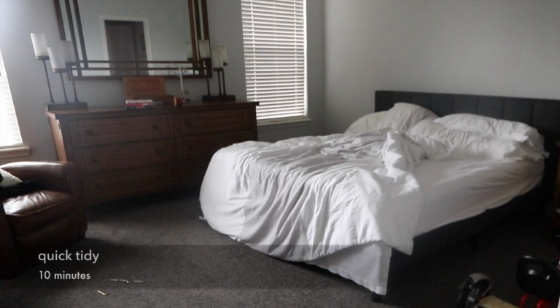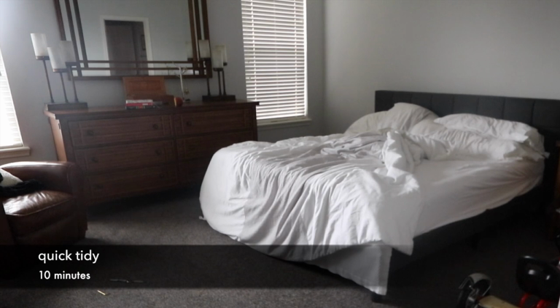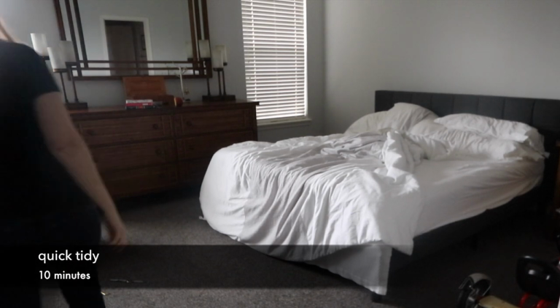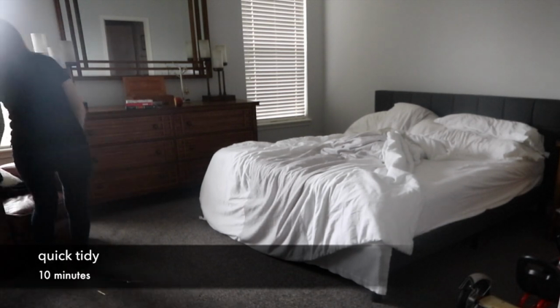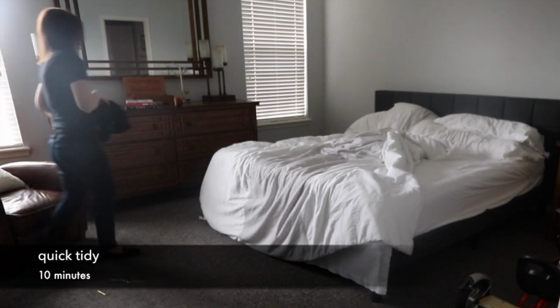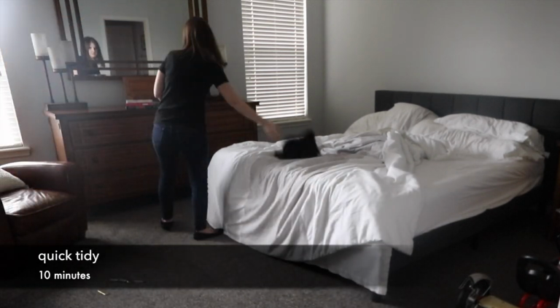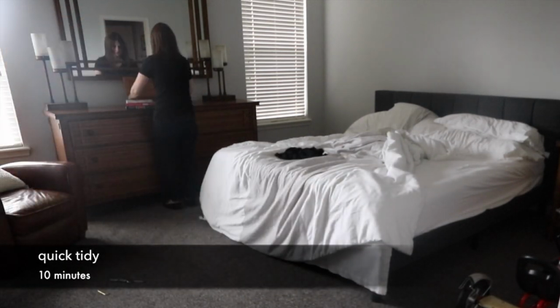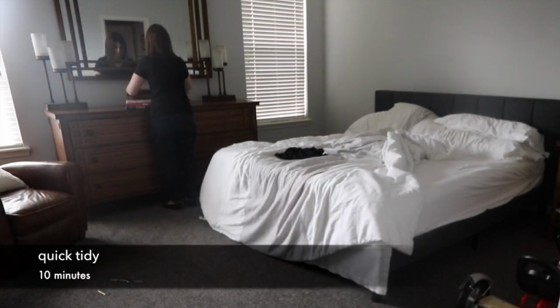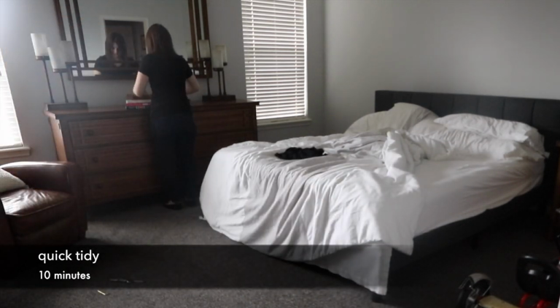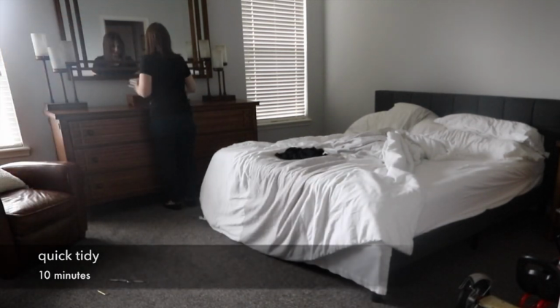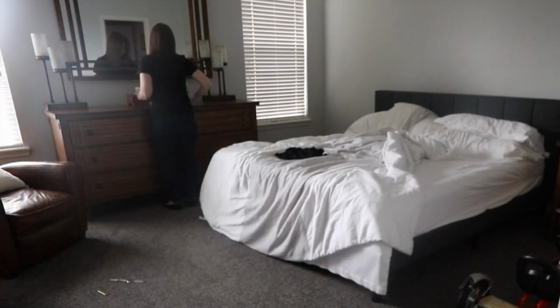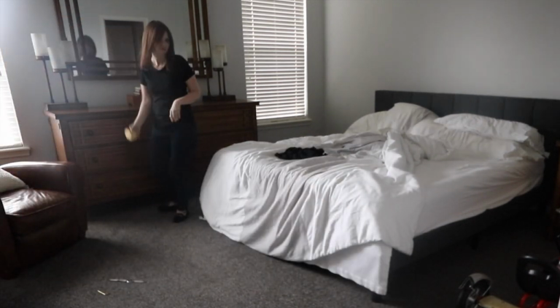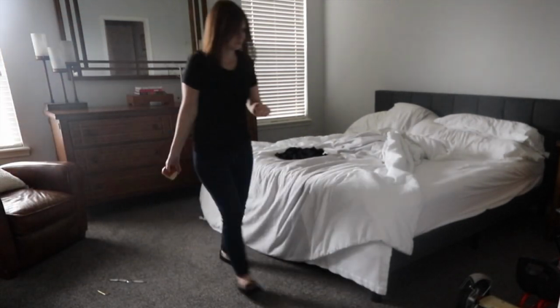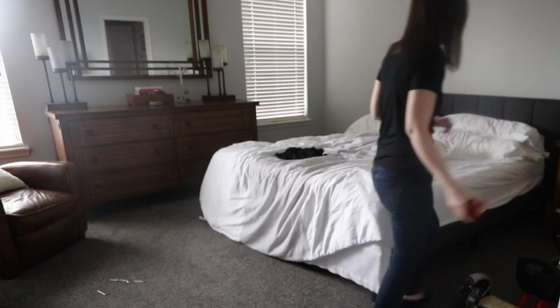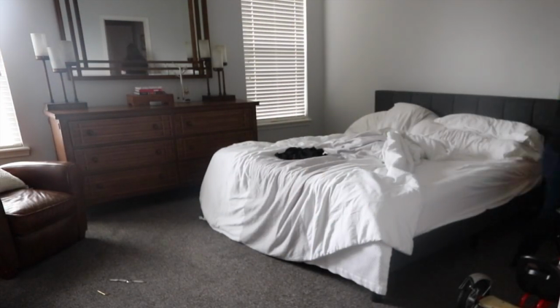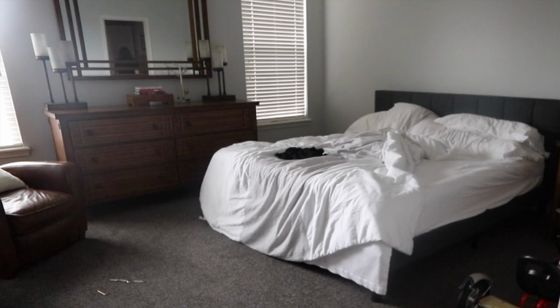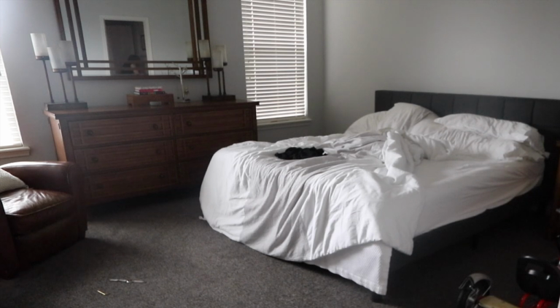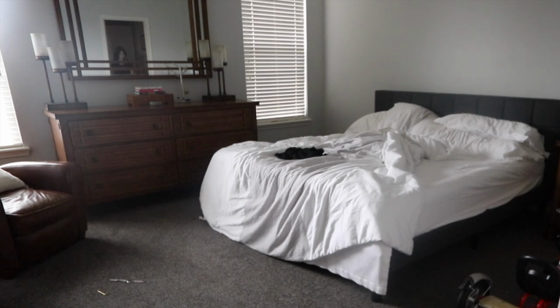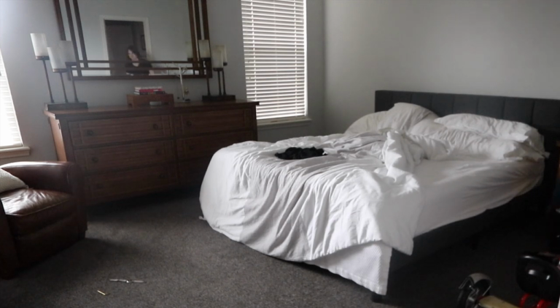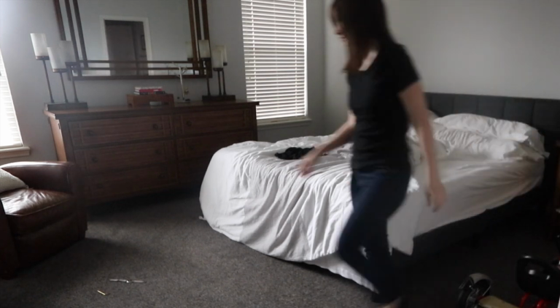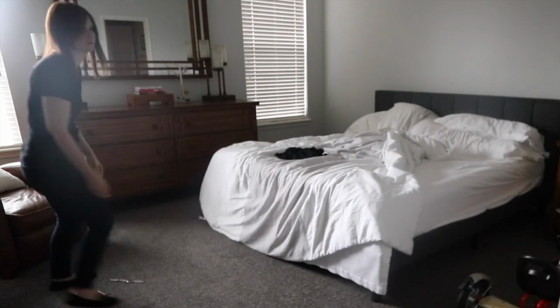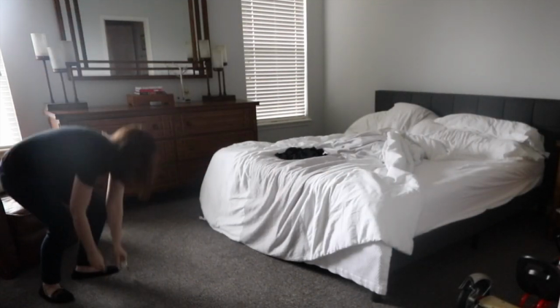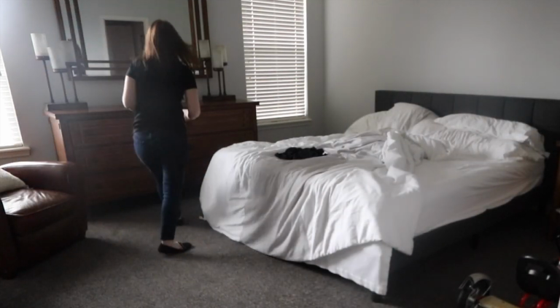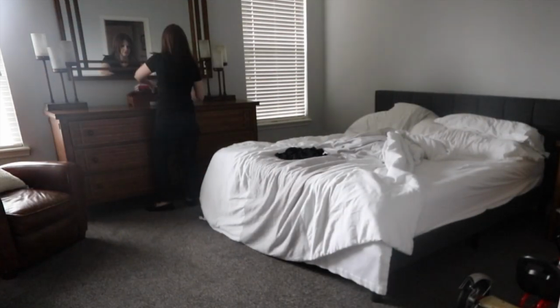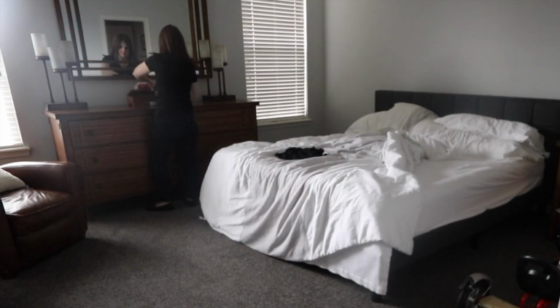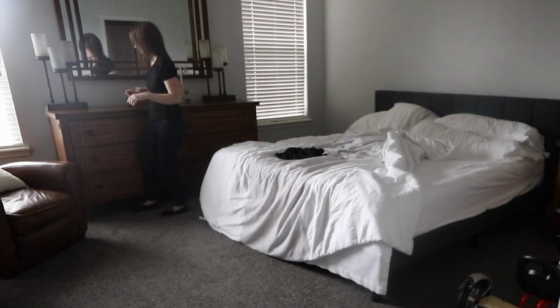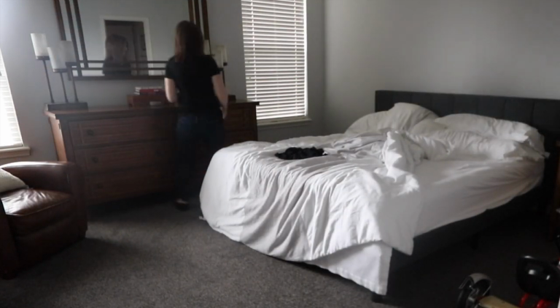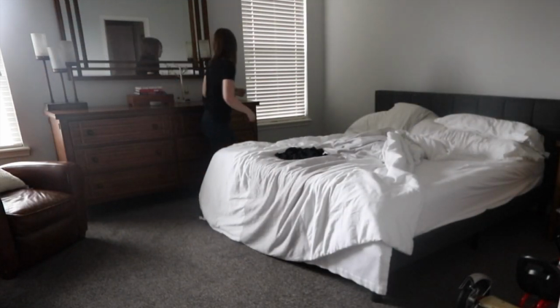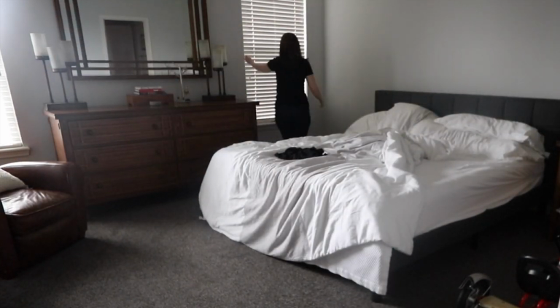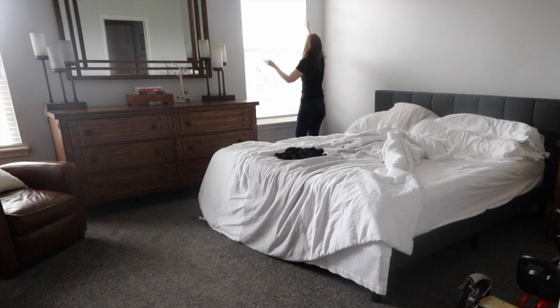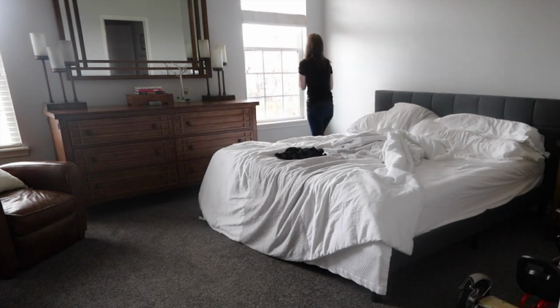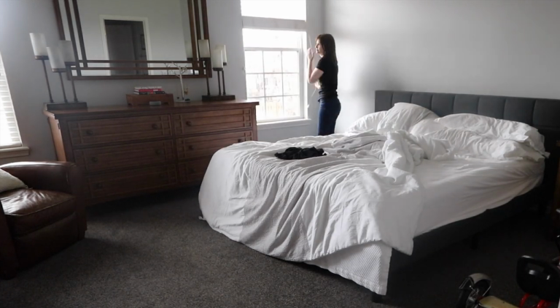Hi everyone, welcome back to my channel. Today I'm going to give you a bedroom cleaning checklist. I always like to start with just getting things picked up — that way nothing is under your feet and it's just a great way to get the entire process going.